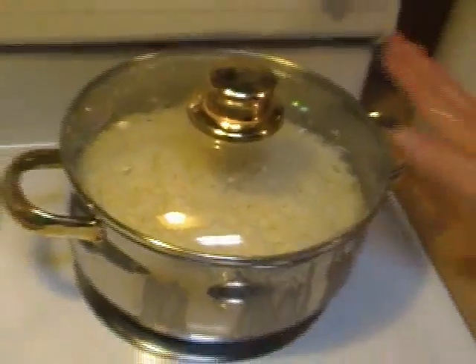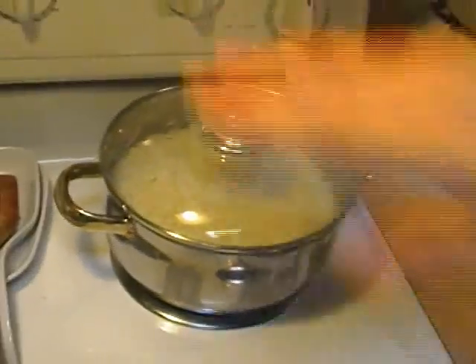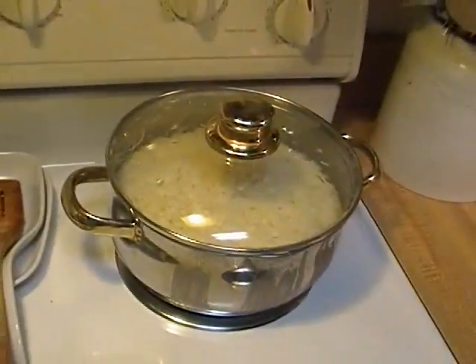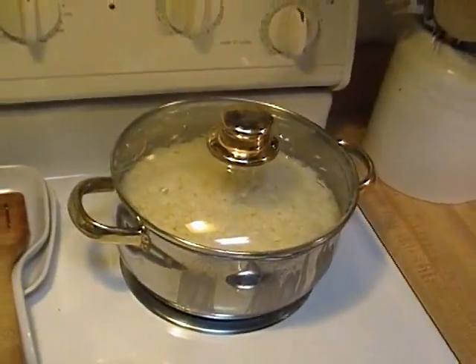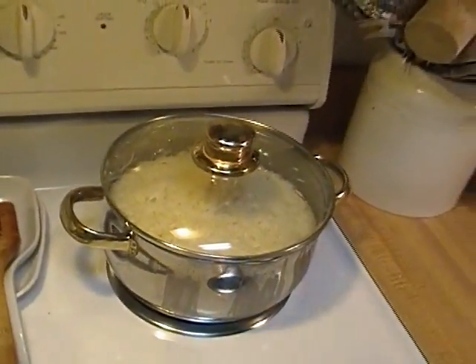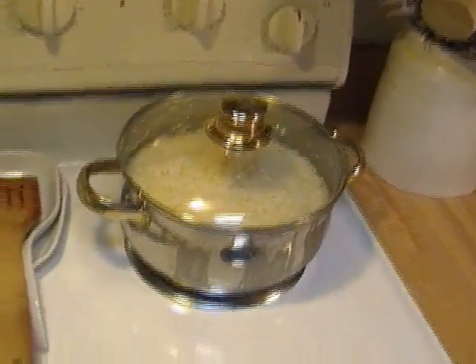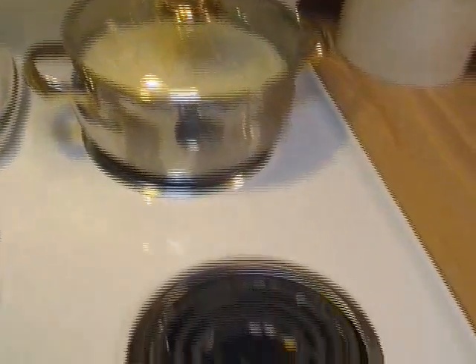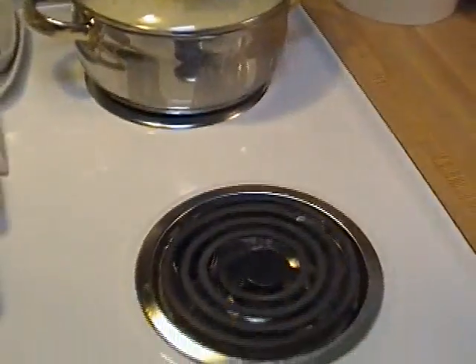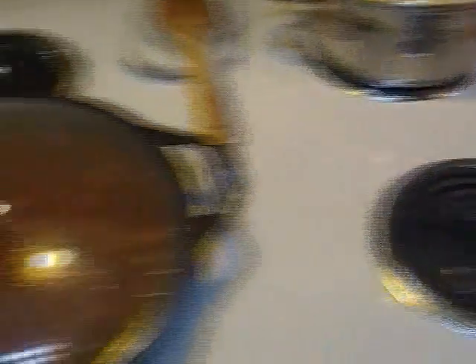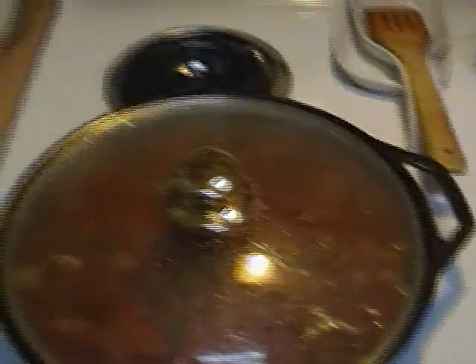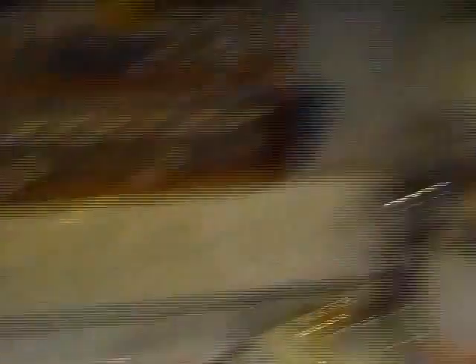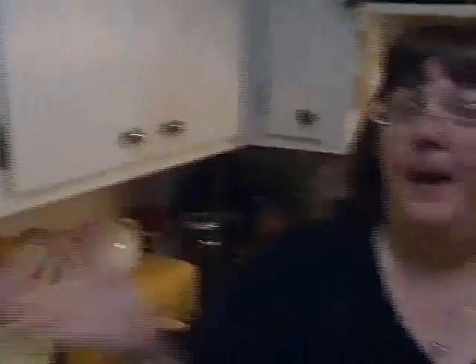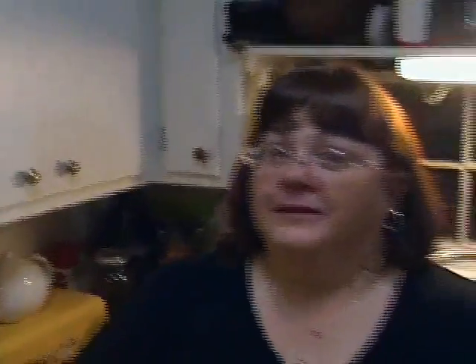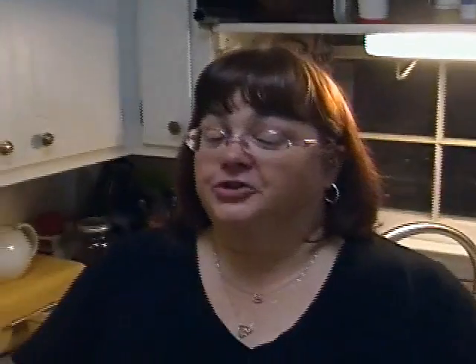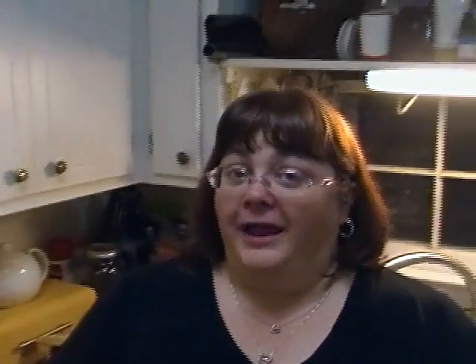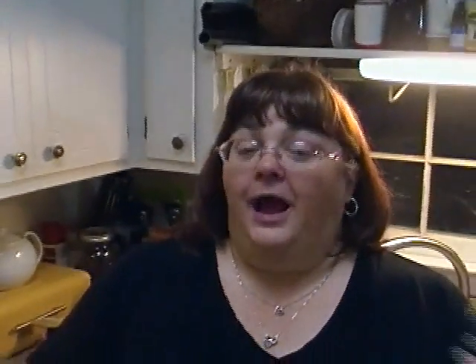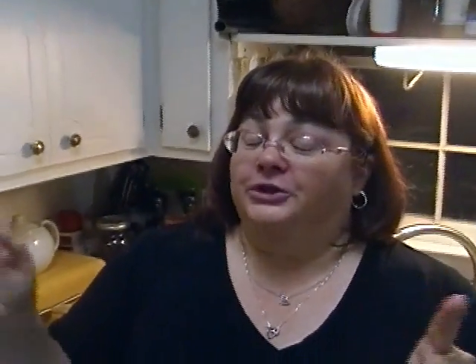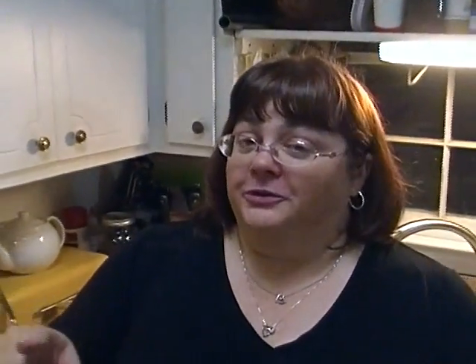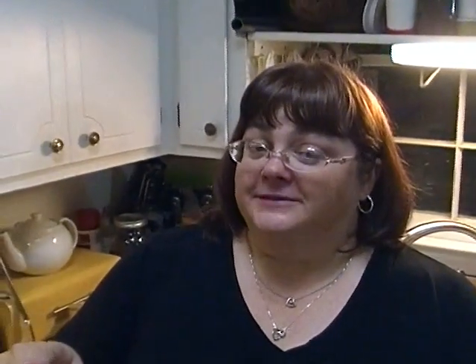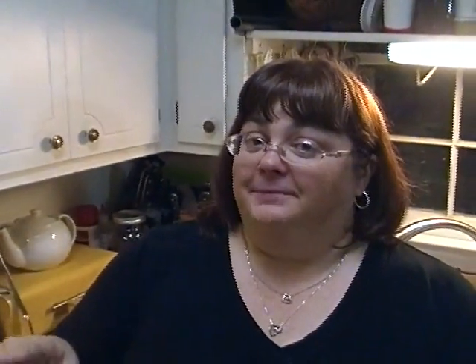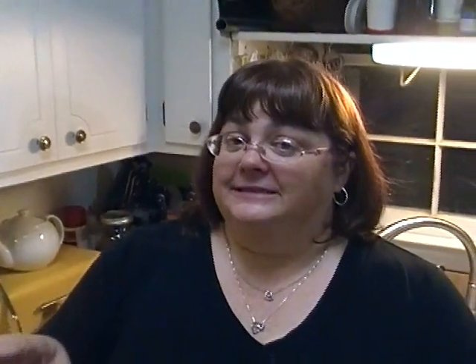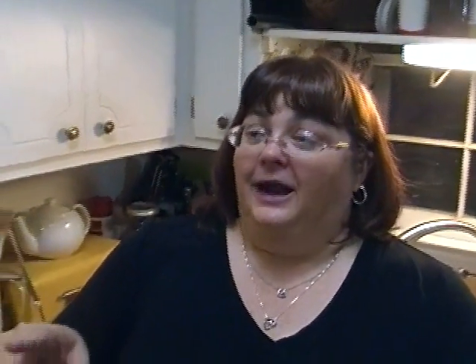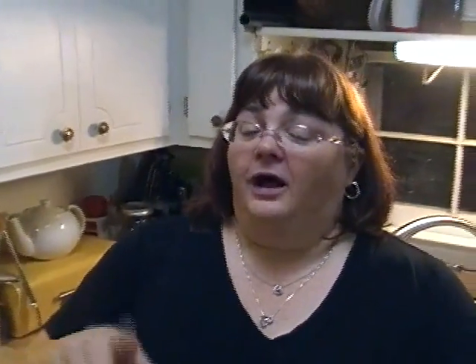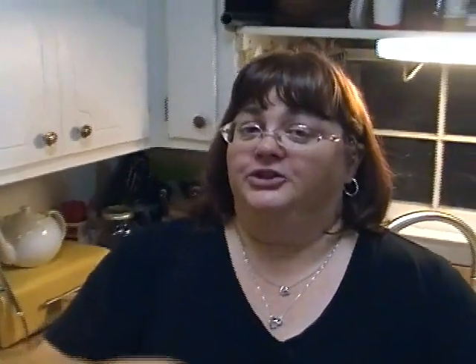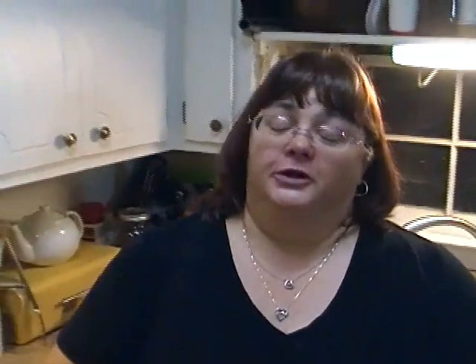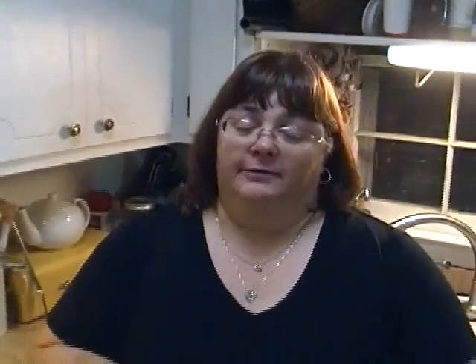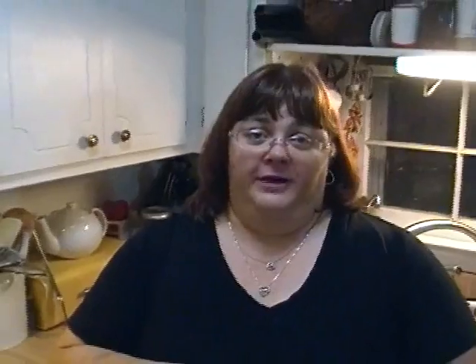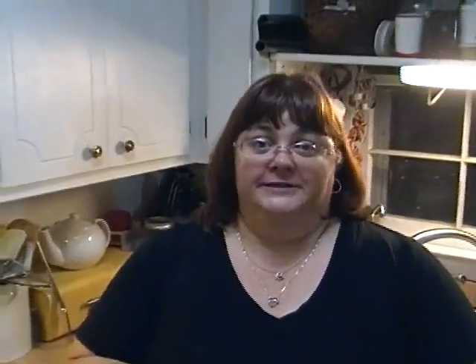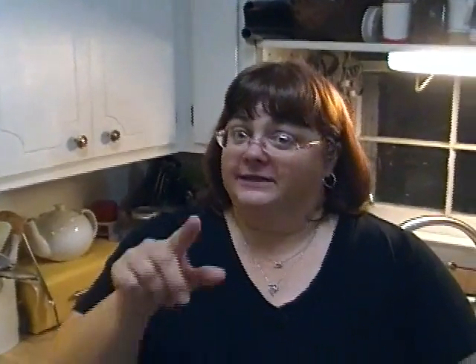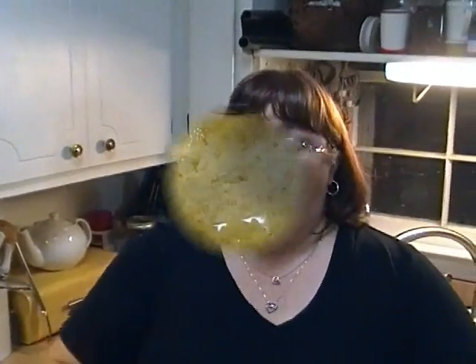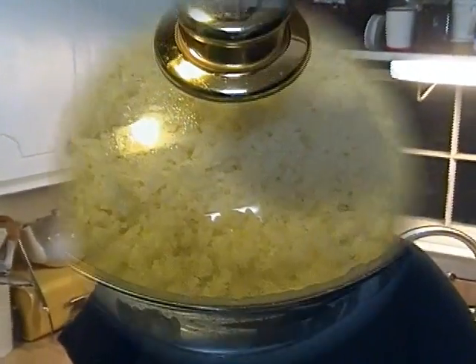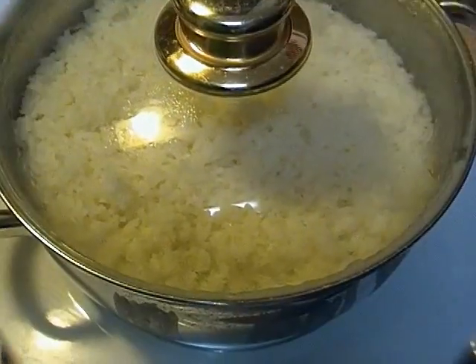That's how you make rice. Give it a try. I'm going to show you what the rice looks like right before I serve it.